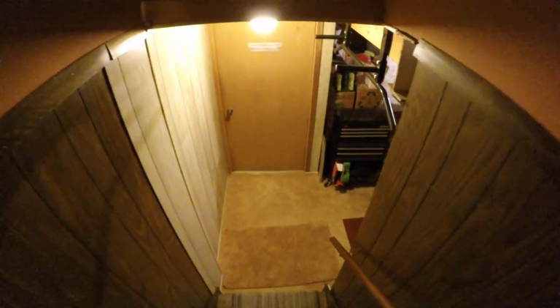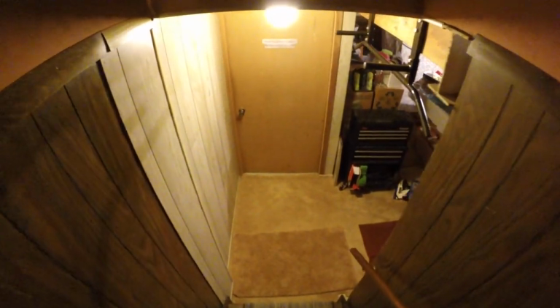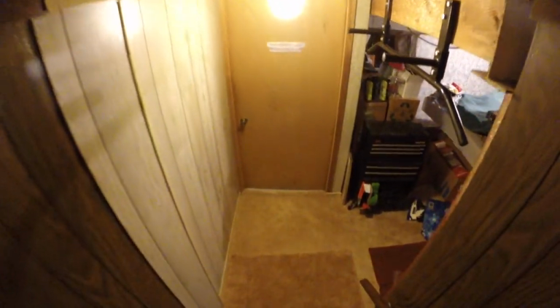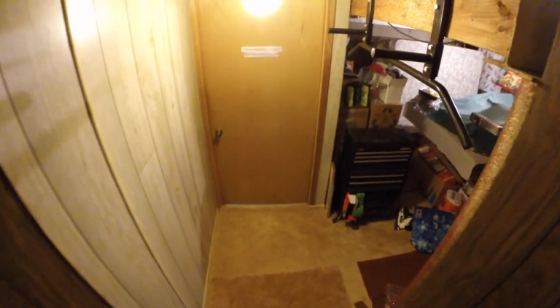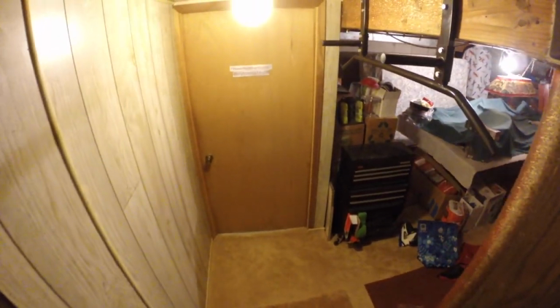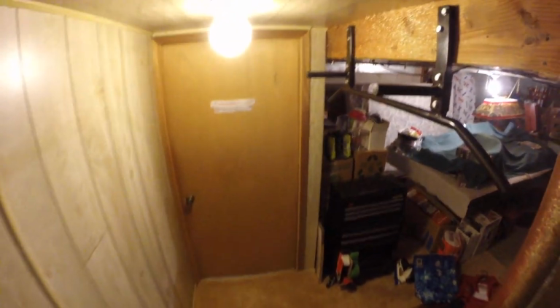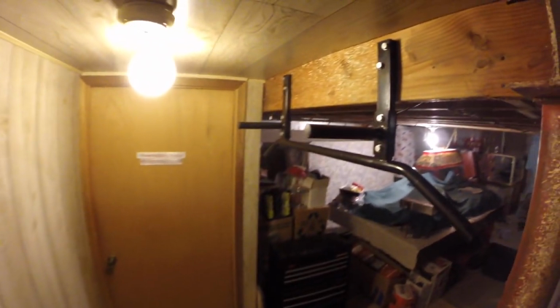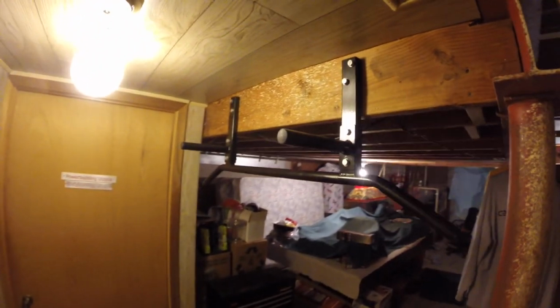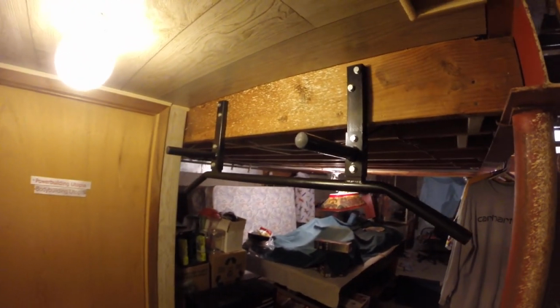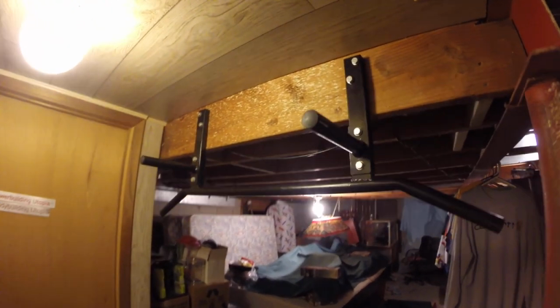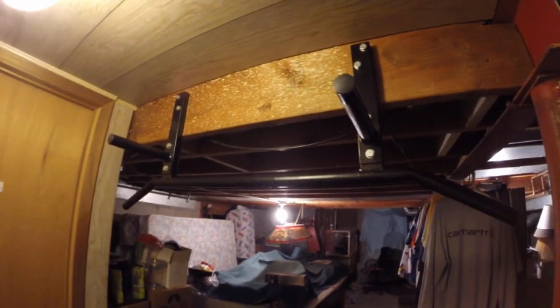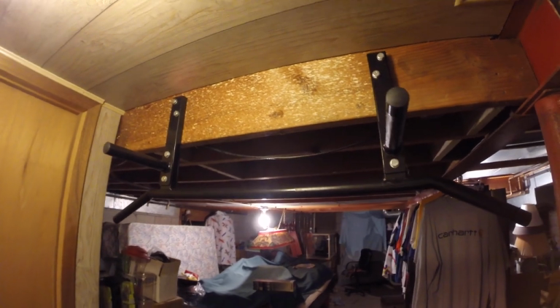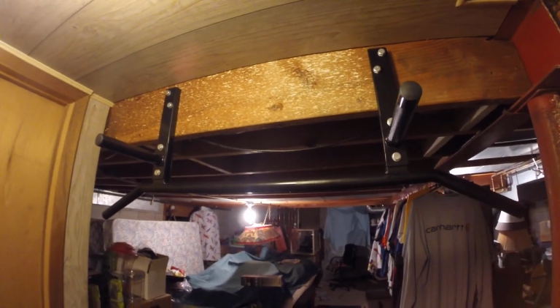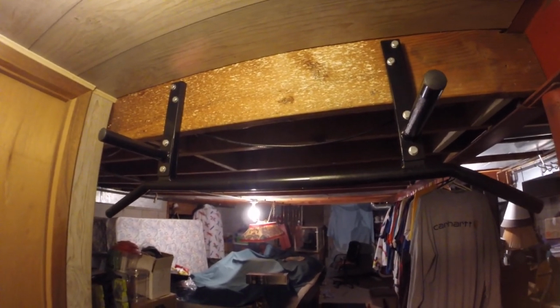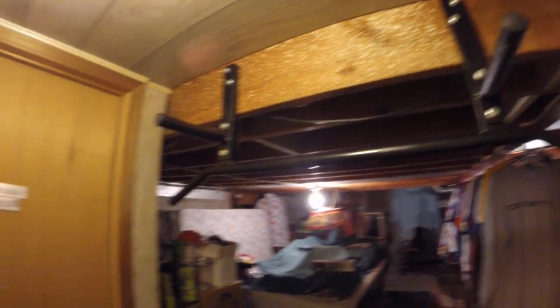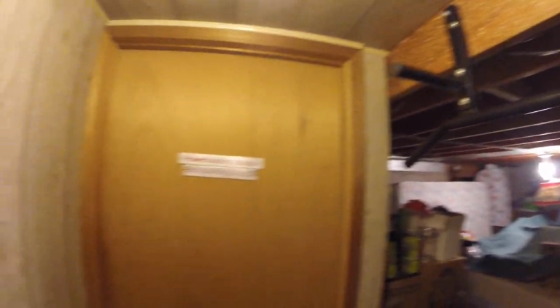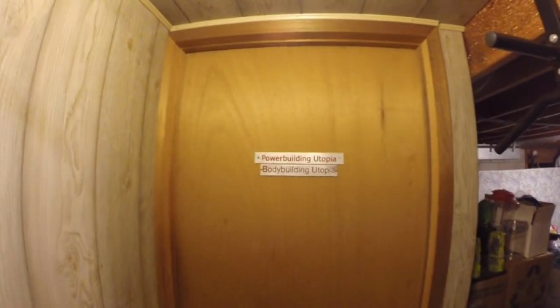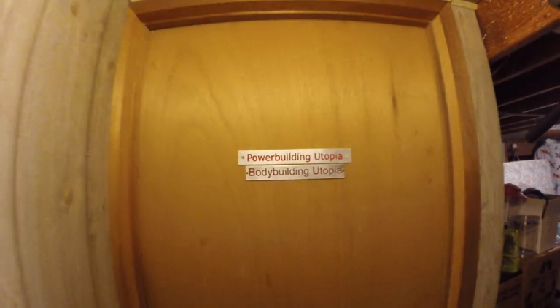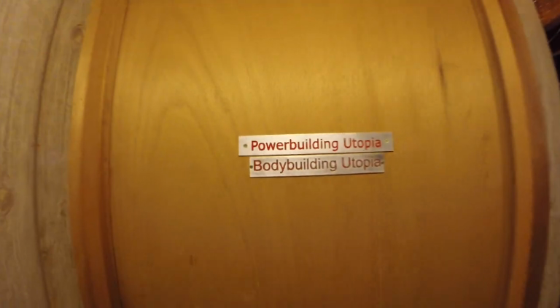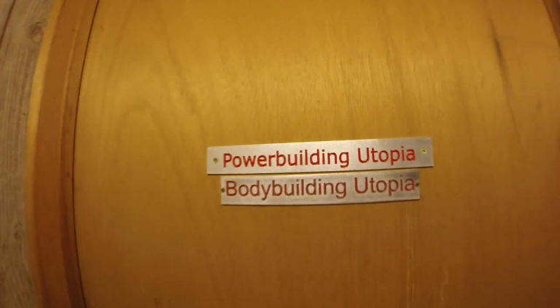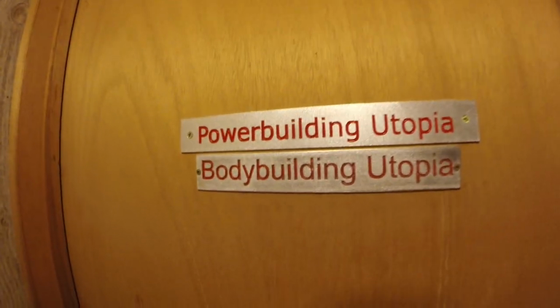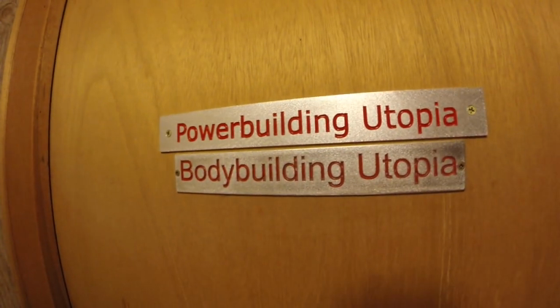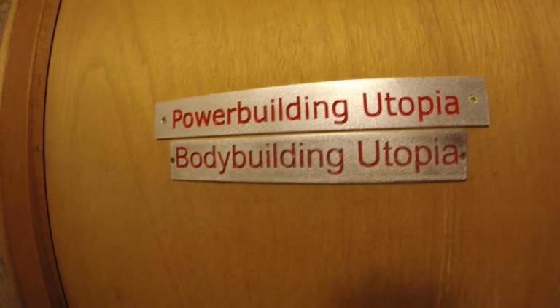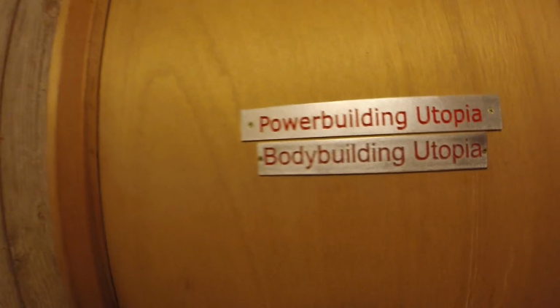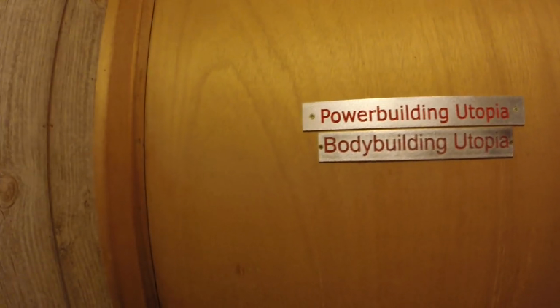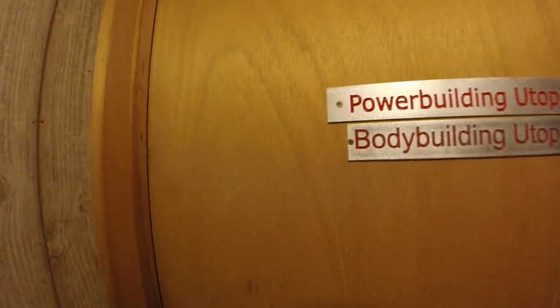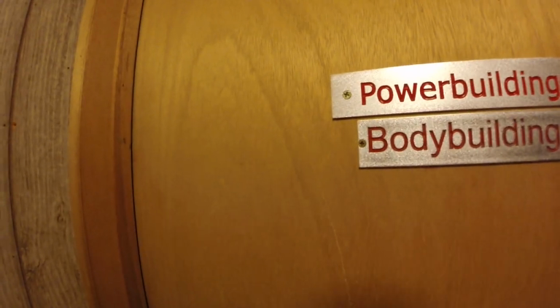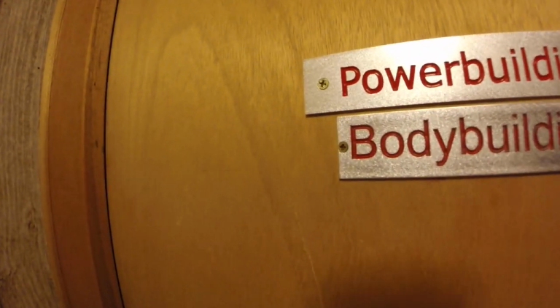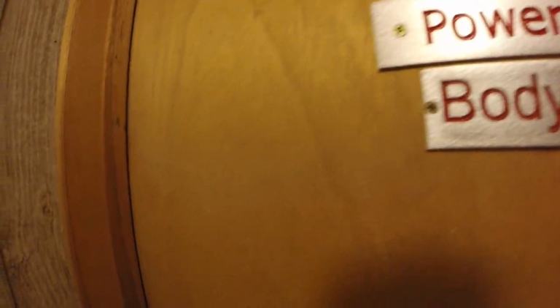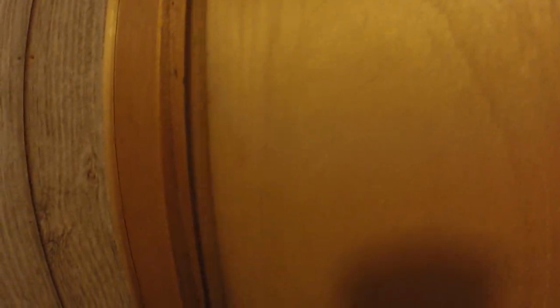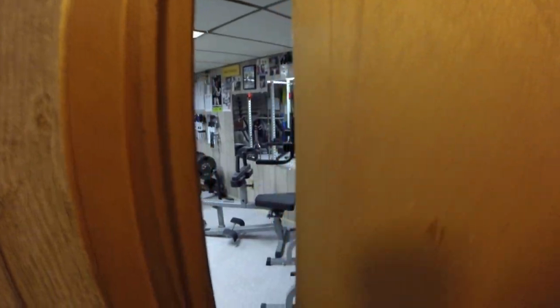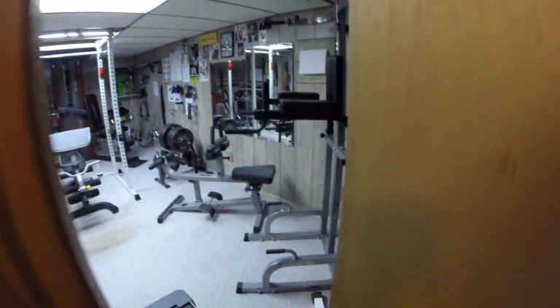All right, I'm going to be showing you guys the home gym. The last home gym video was in February of 2015. It is now January of 2016. And just so you guys know, I'm not rich. I work two jobs.